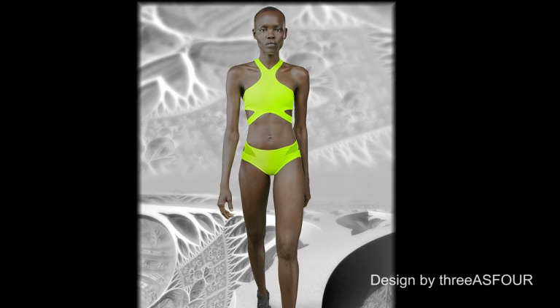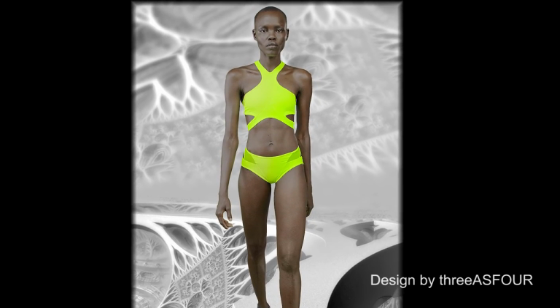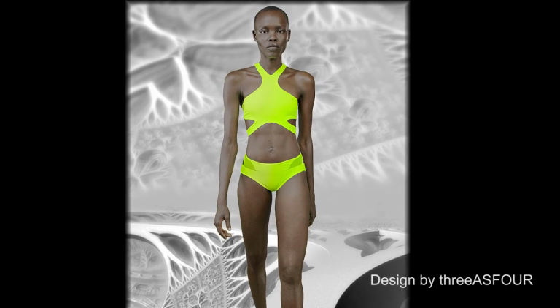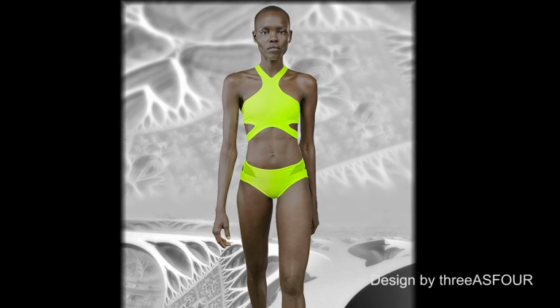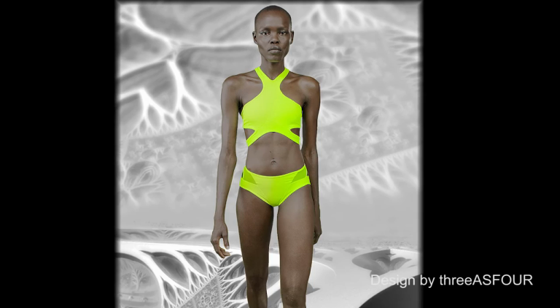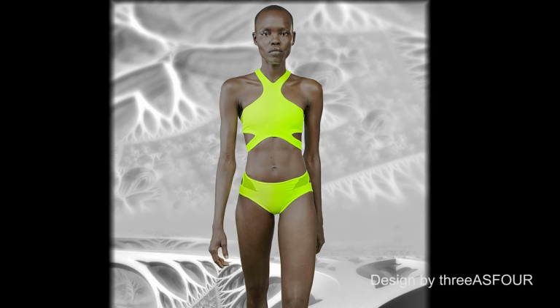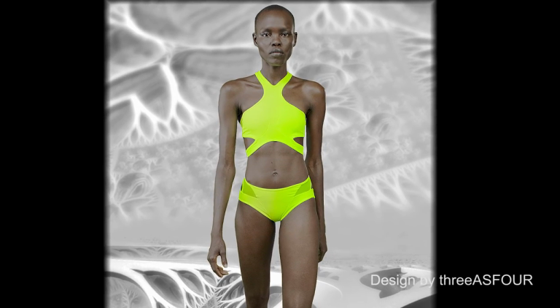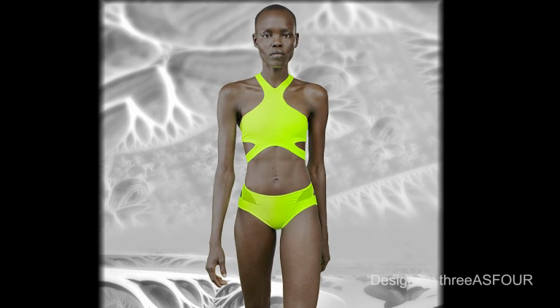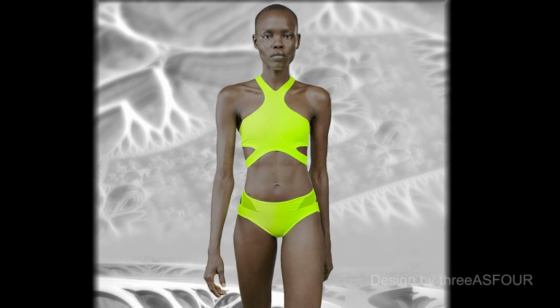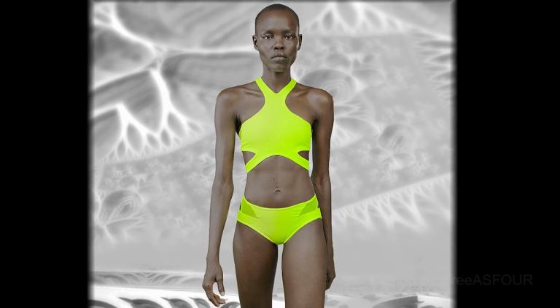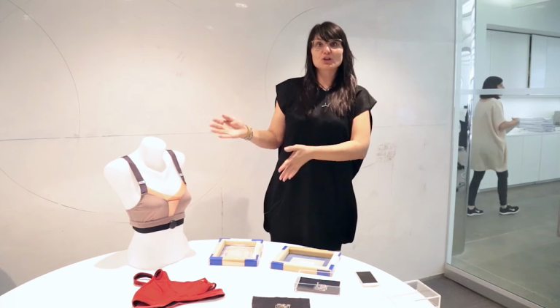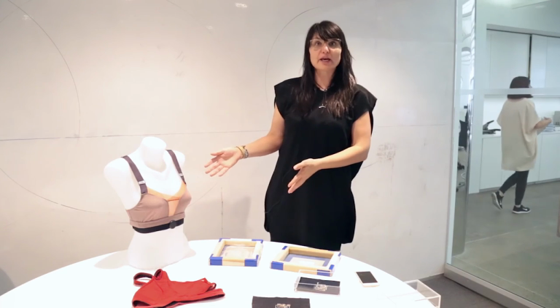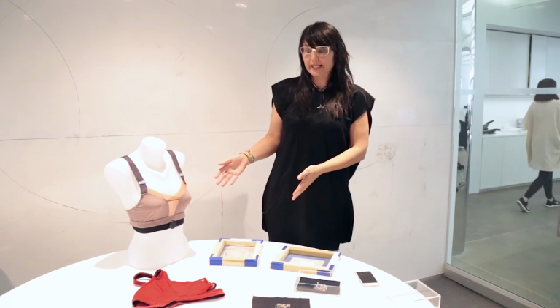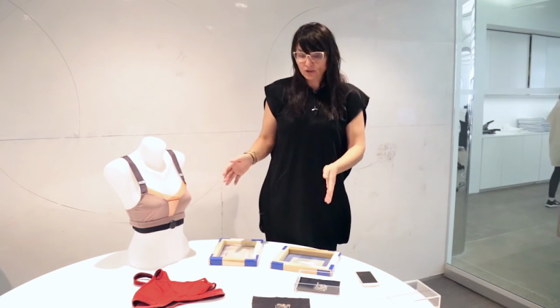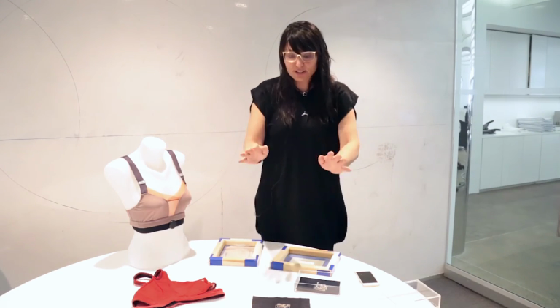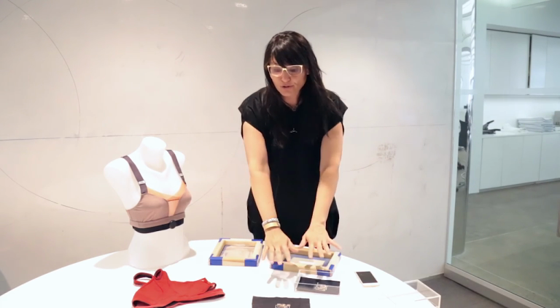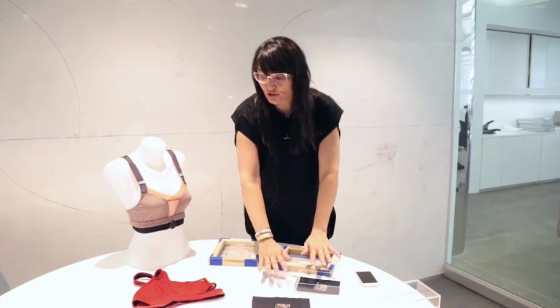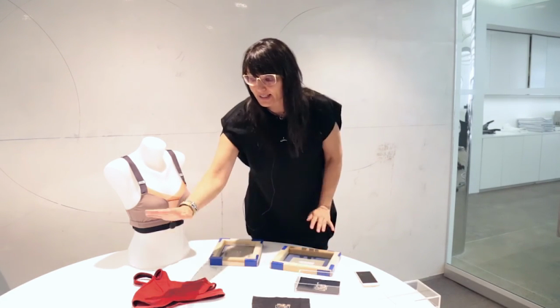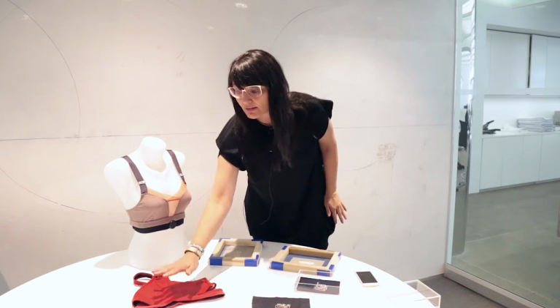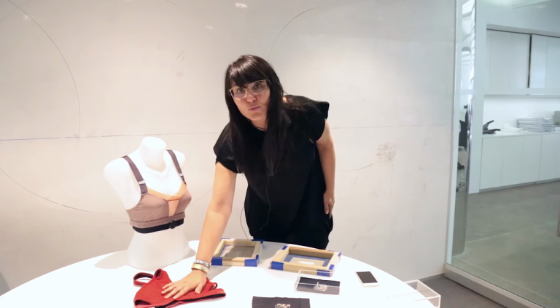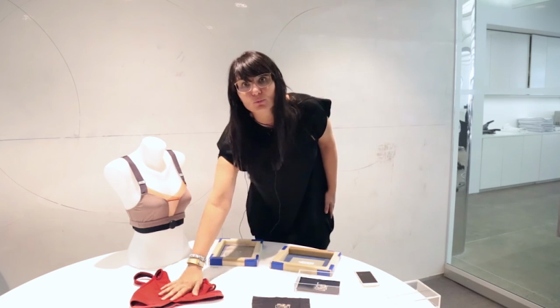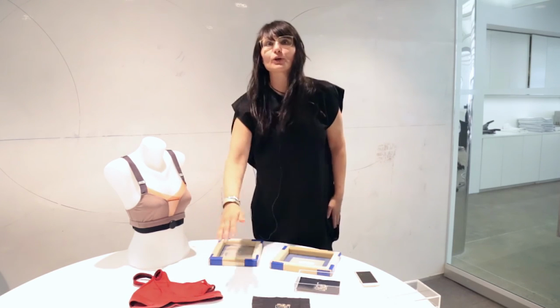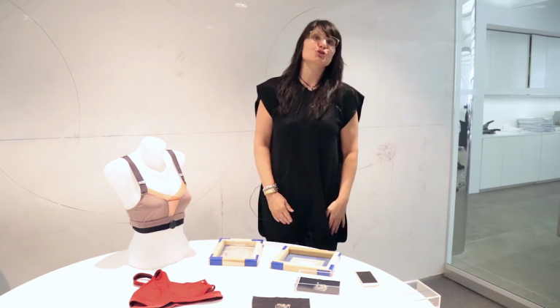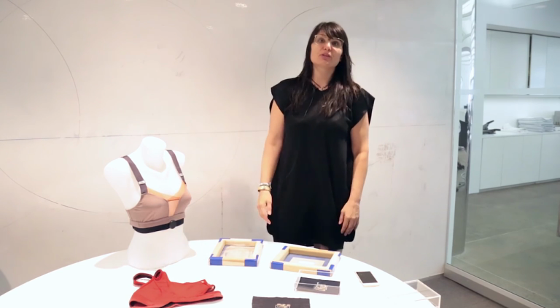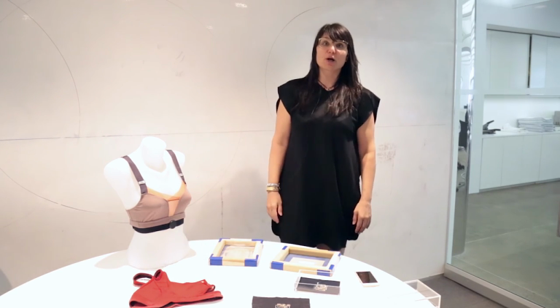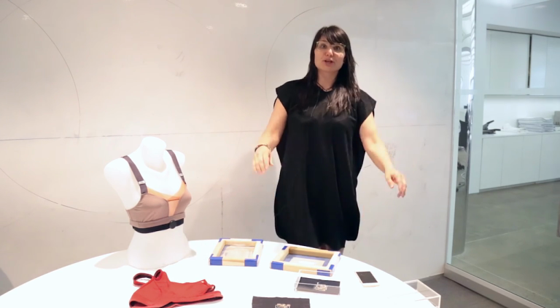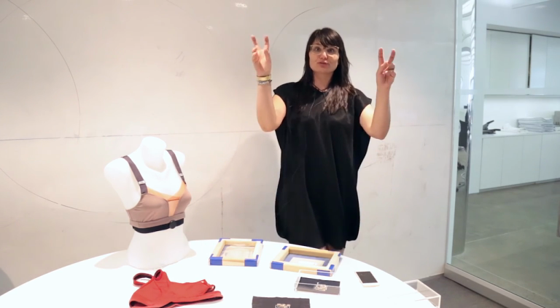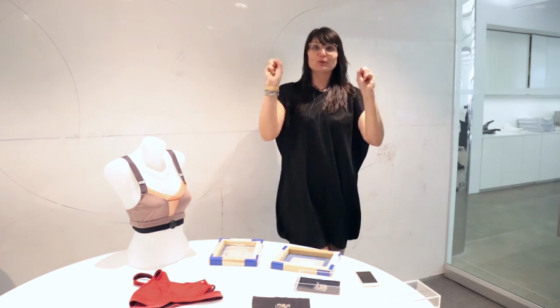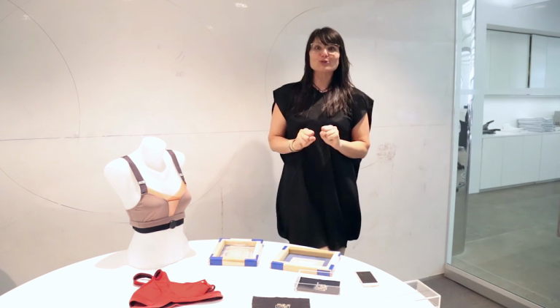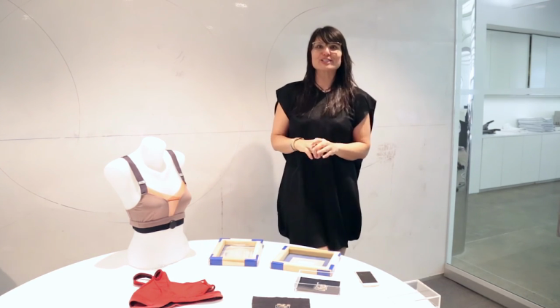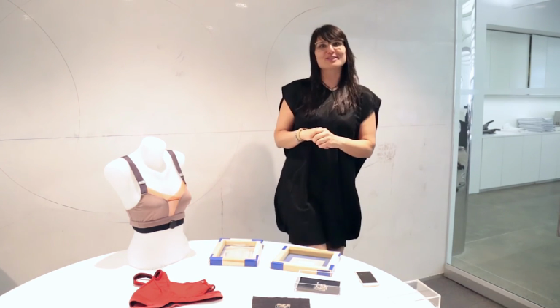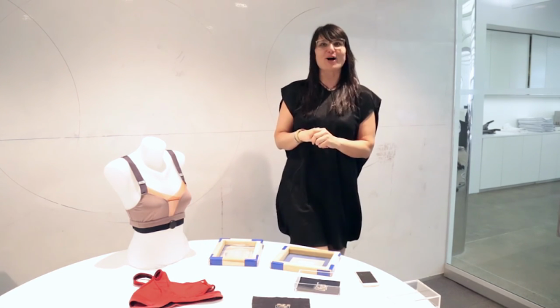I believe in the future we will literally have the electronics integrated into the actual textile, but this is where we're going as a product — completely invisible. This is what you can get right now, this is where the future's at, and this is what we want to launch with as Soft Spot.